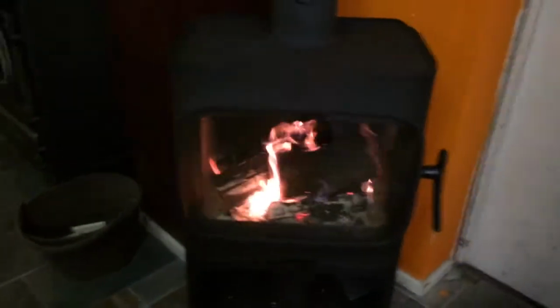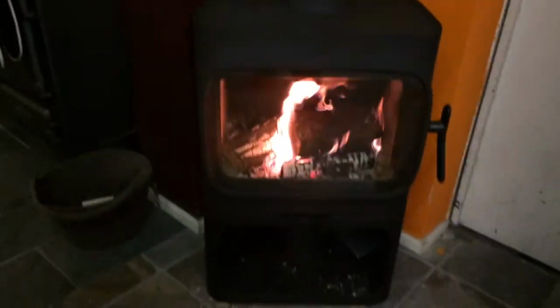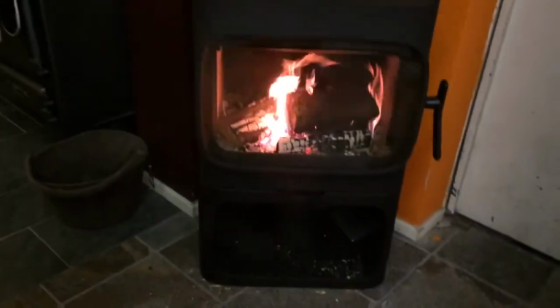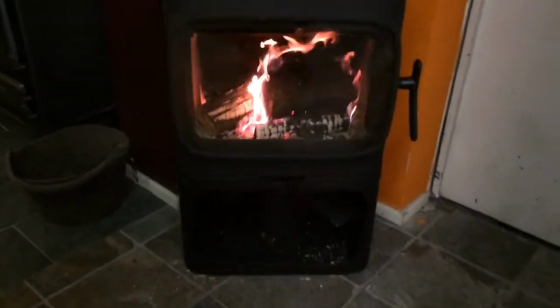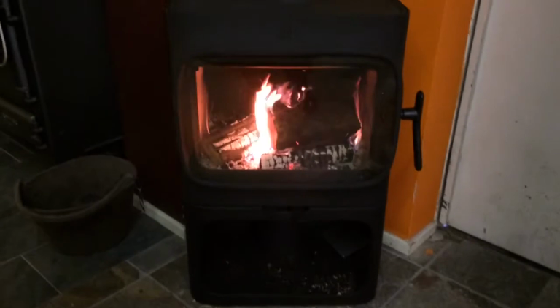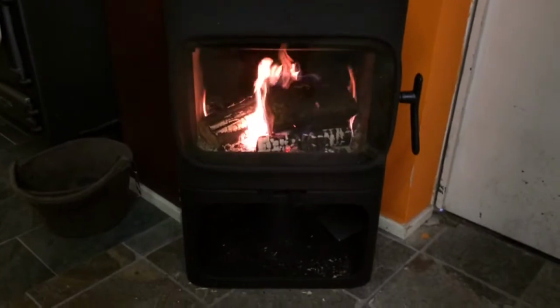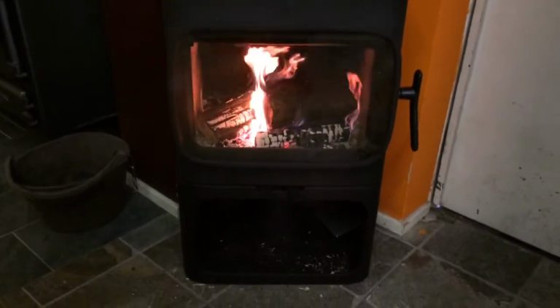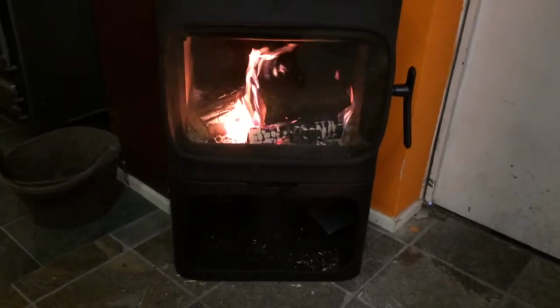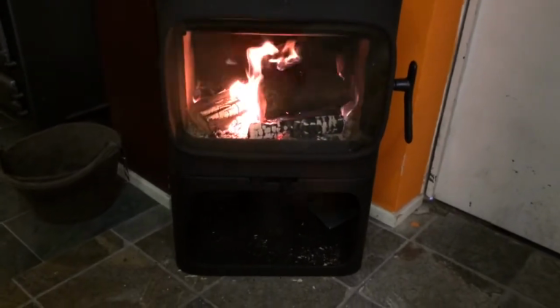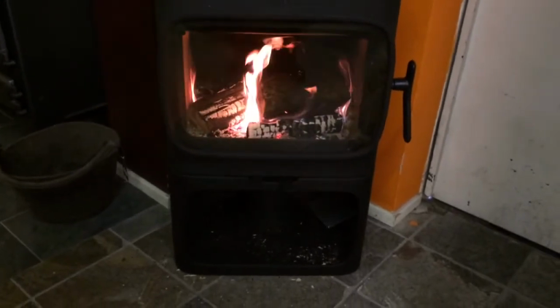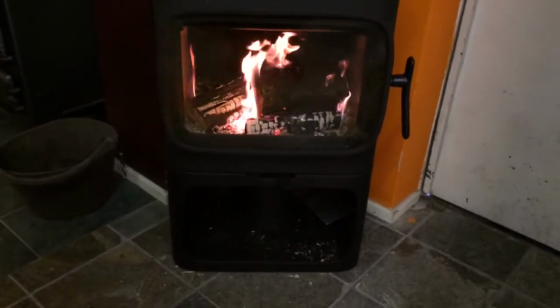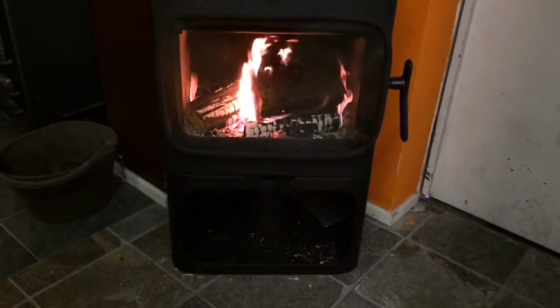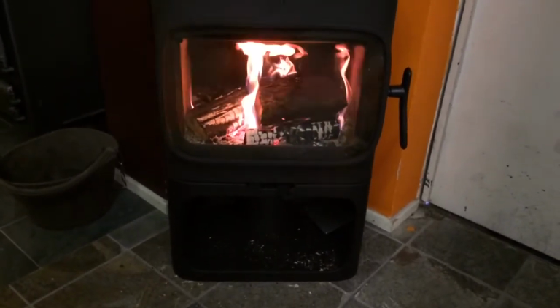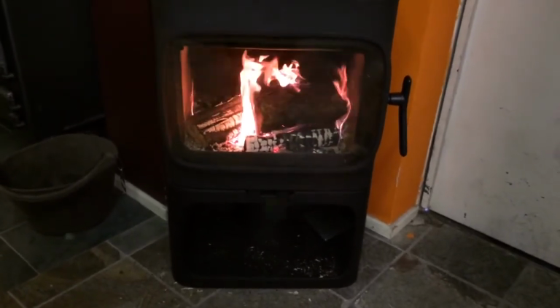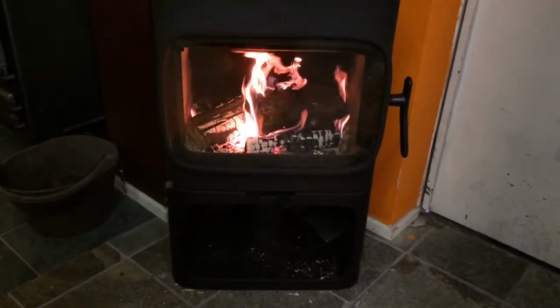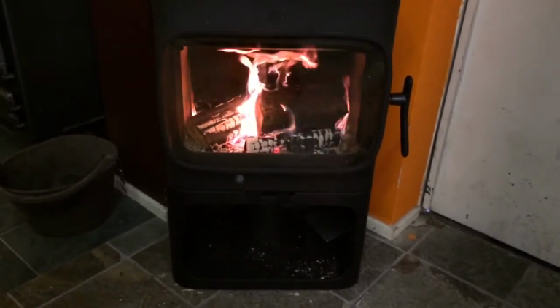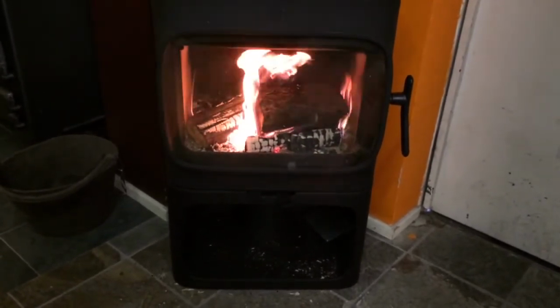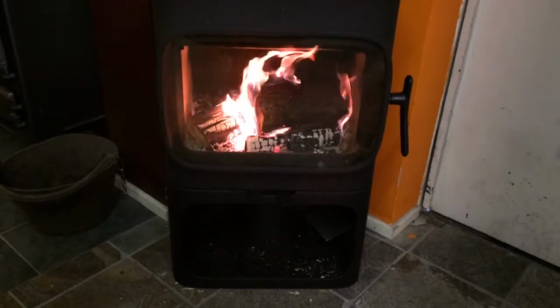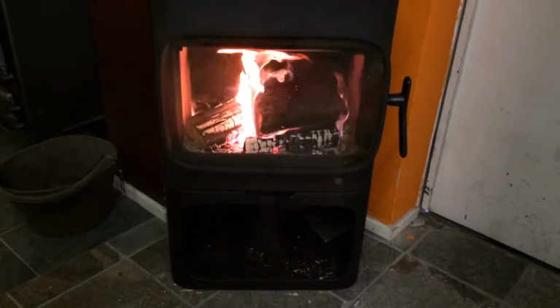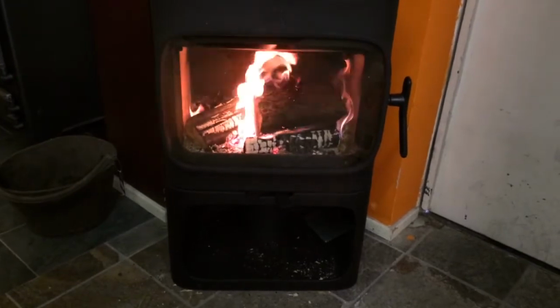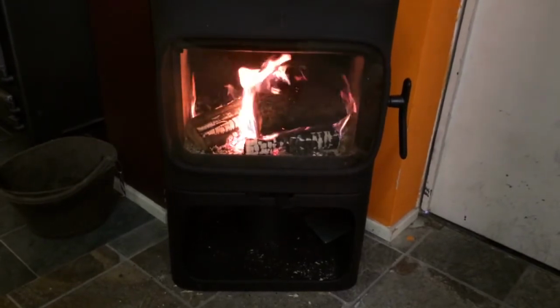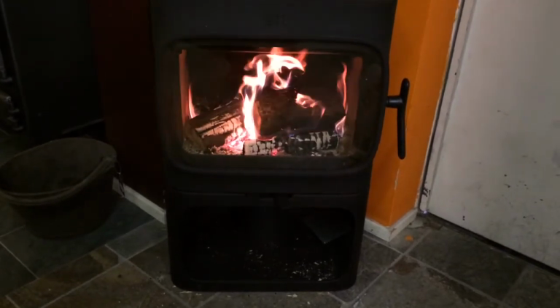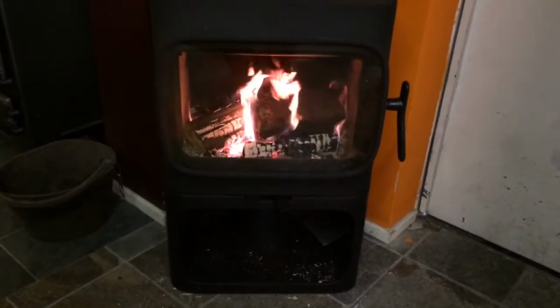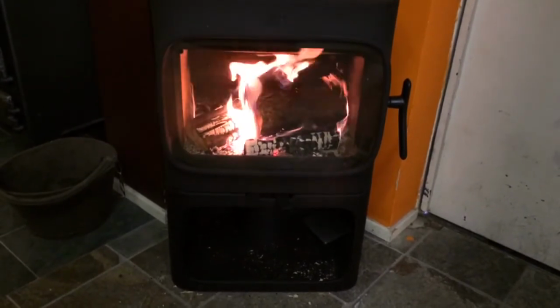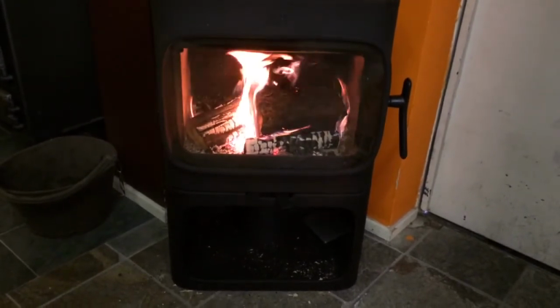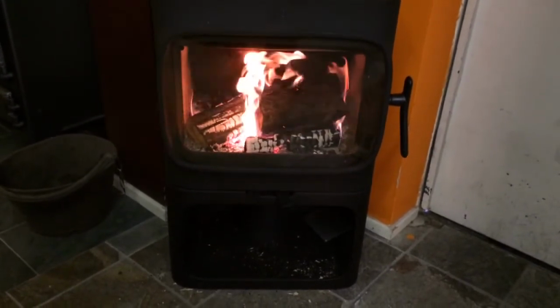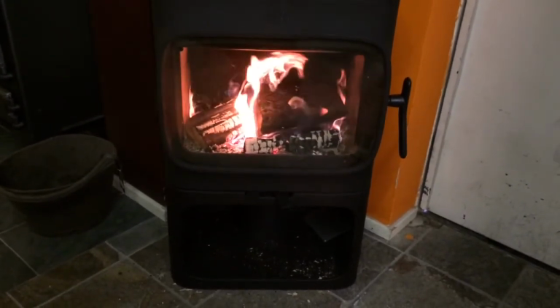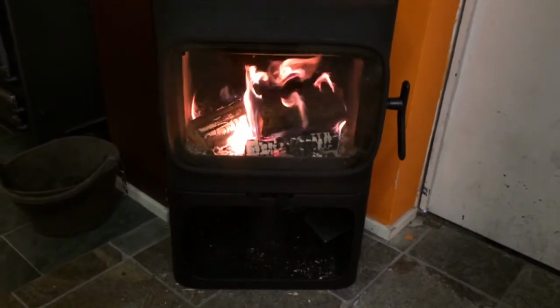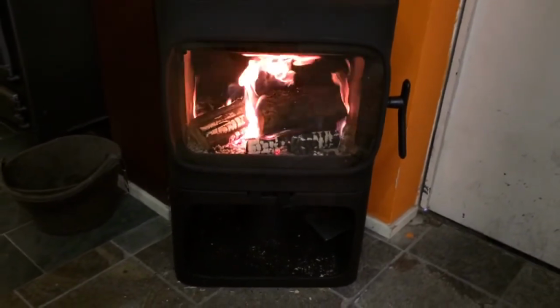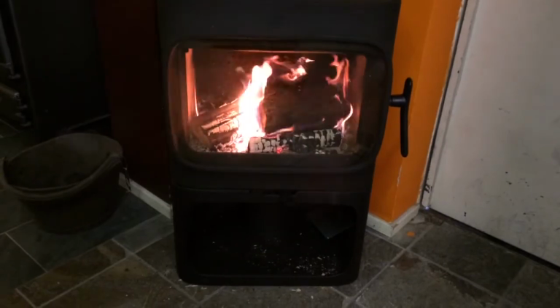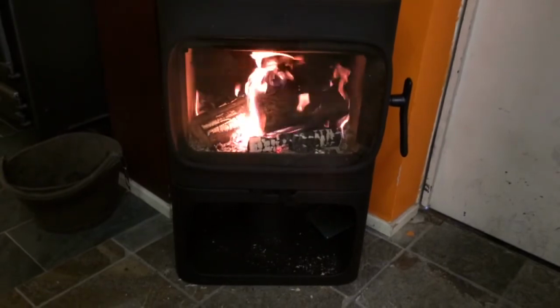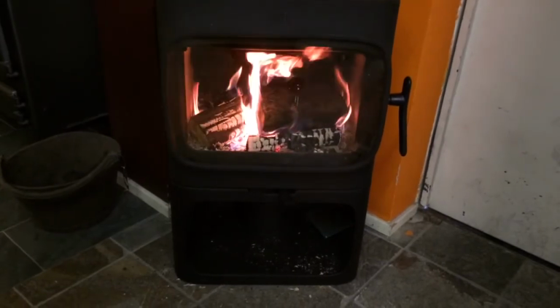So that is the newly commissioned F305B live here at the Open Fire Centre Durham, where you'll always find a warm welcome and a great cup of coffee. Look forward to seeing you soon. Thank you.